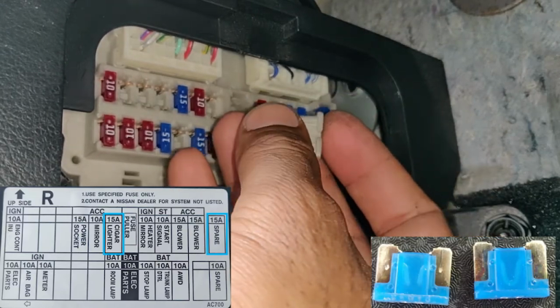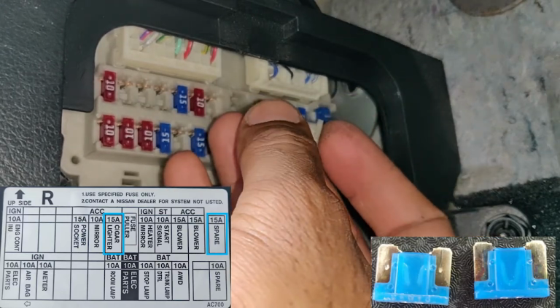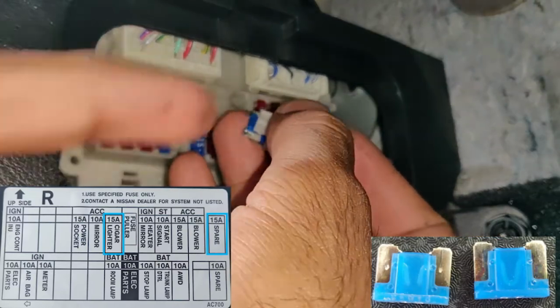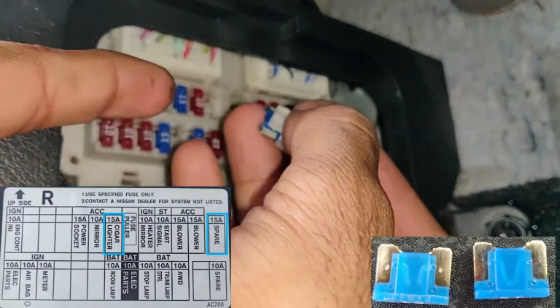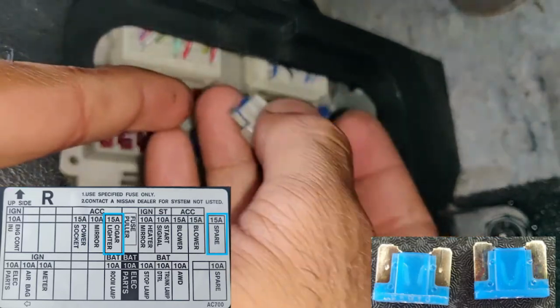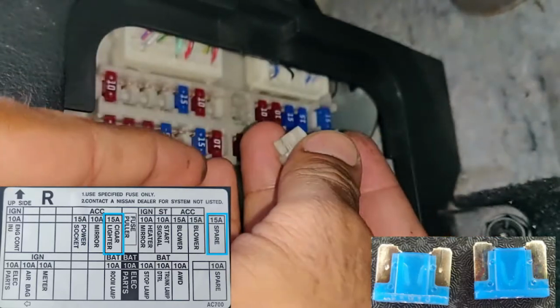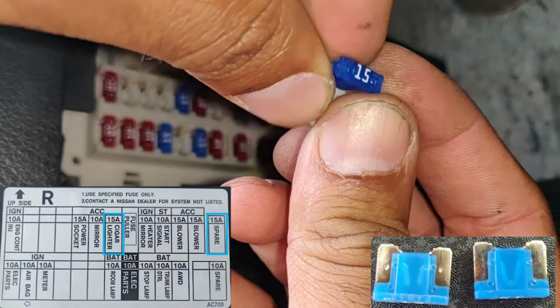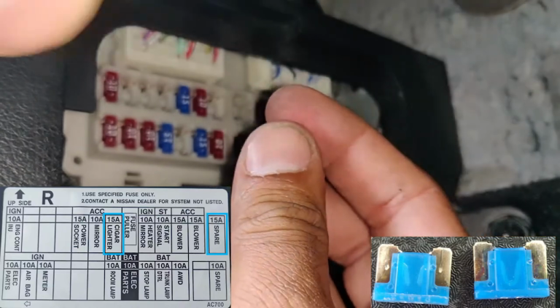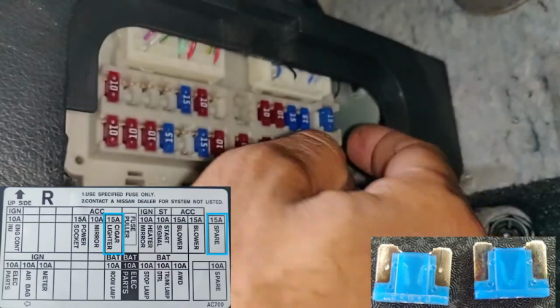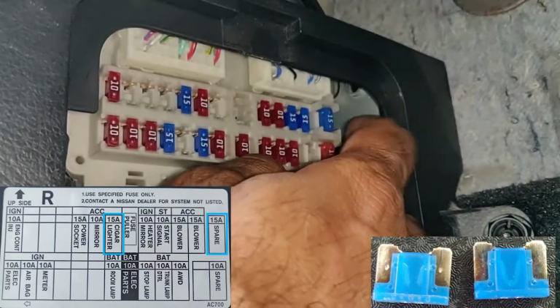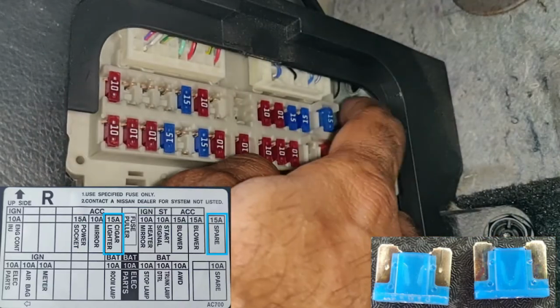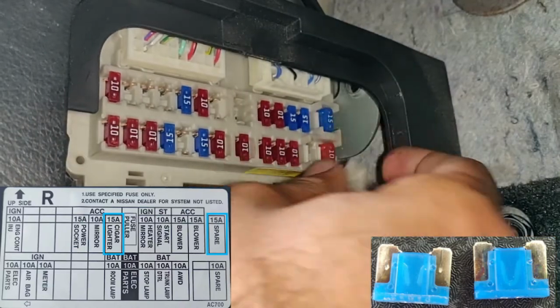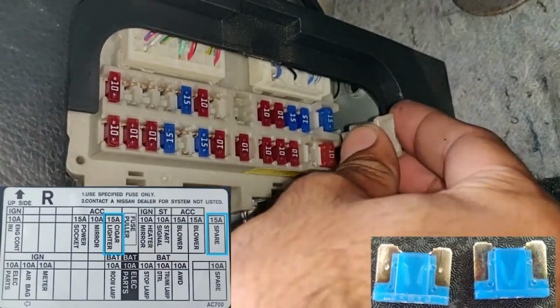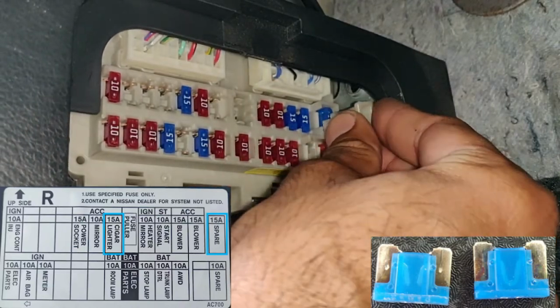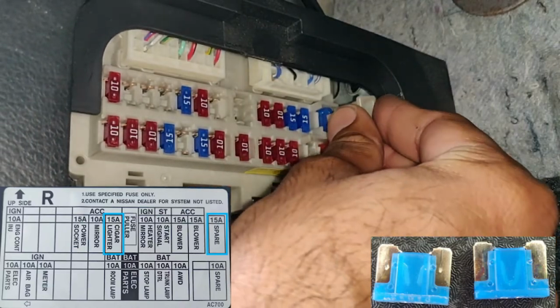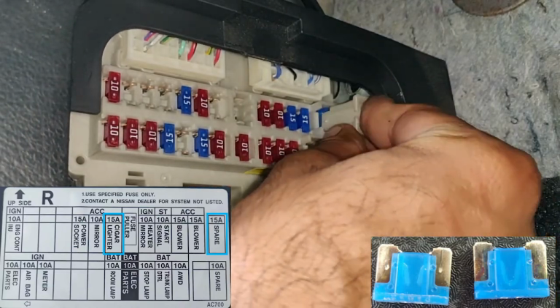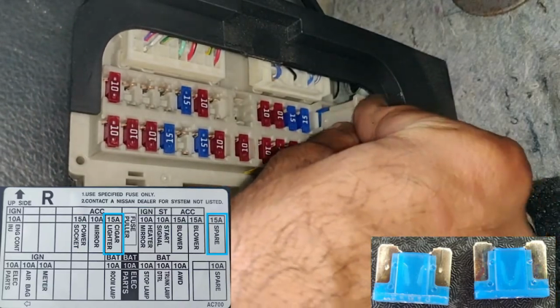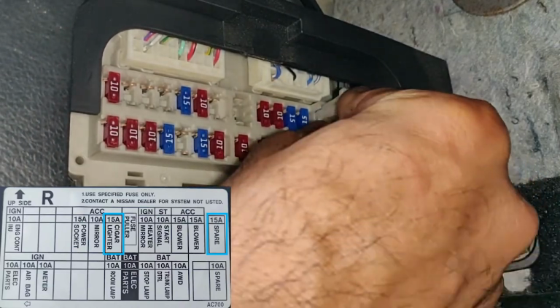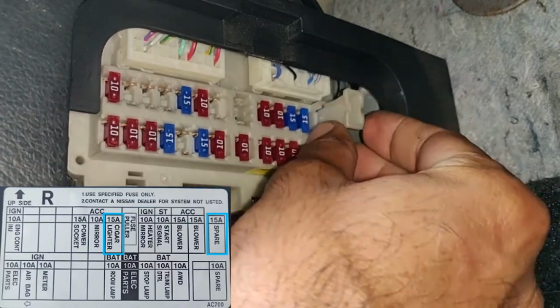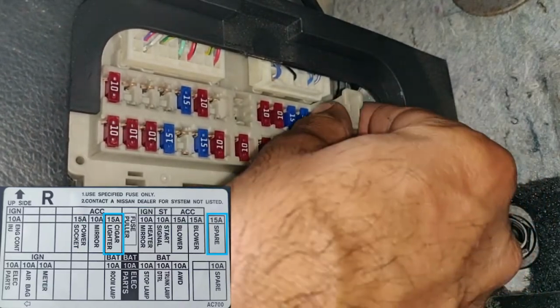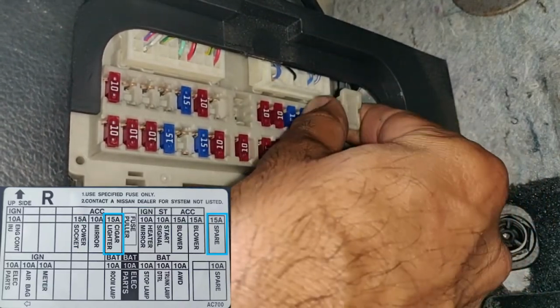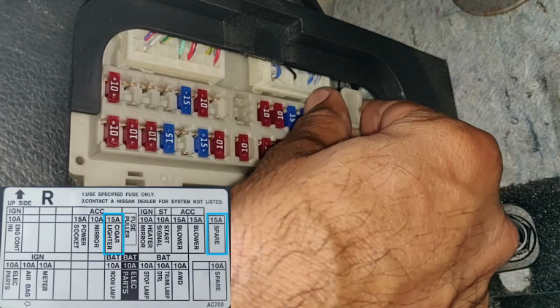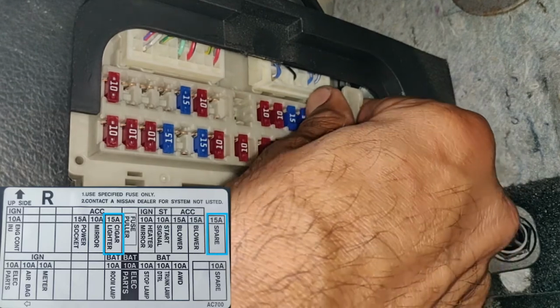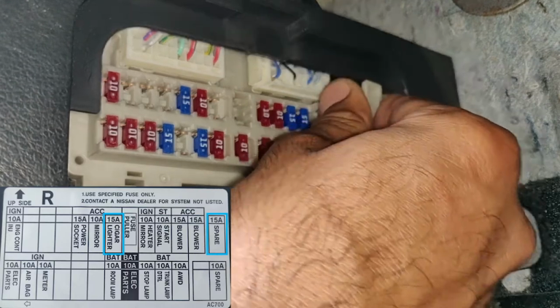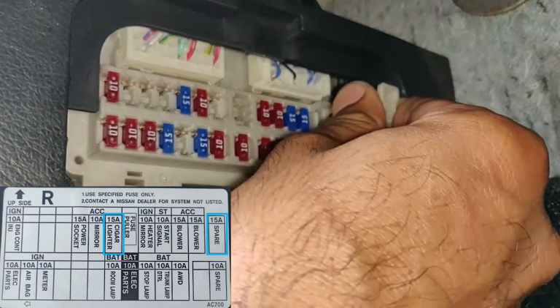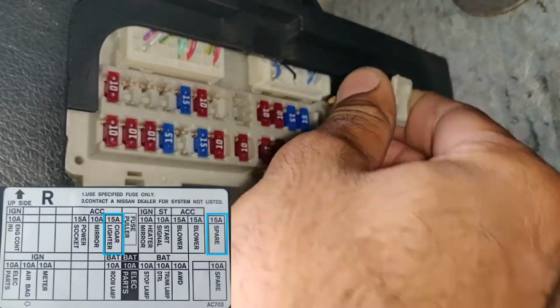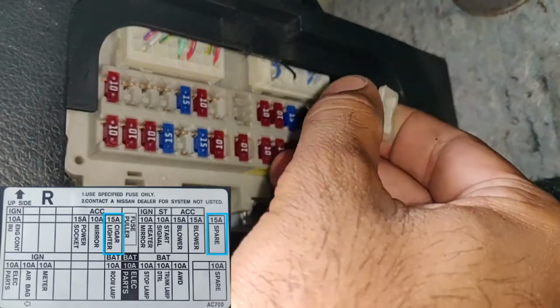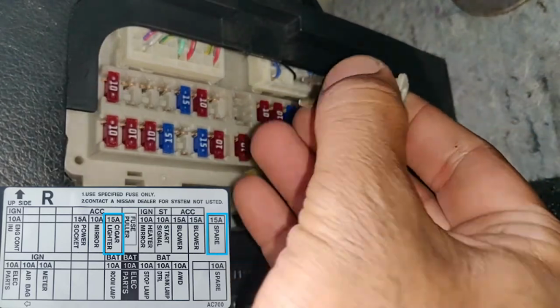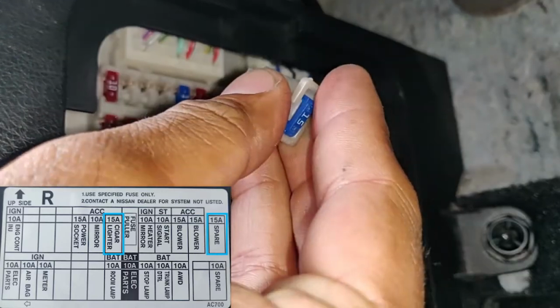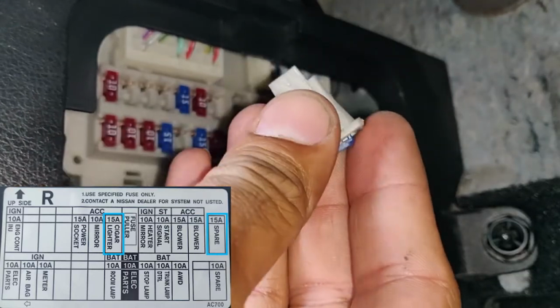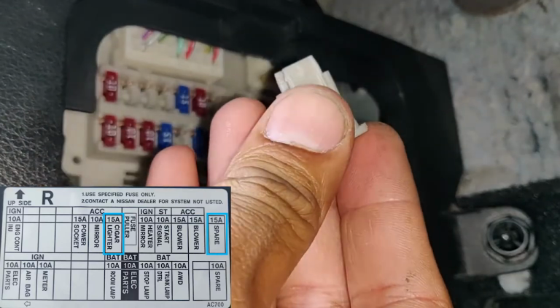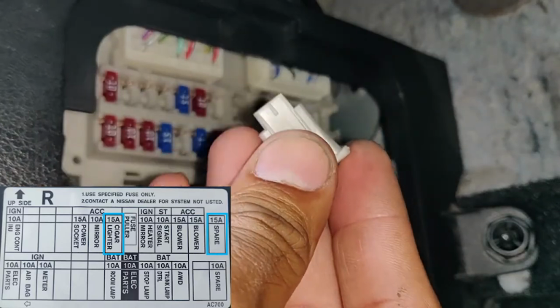Look at the picture in the bottom right corner — the left side fuse is a bad fuse, the right side is a good fuse. You have a spare fuse in the top right corner. That's the blue spare fuse.